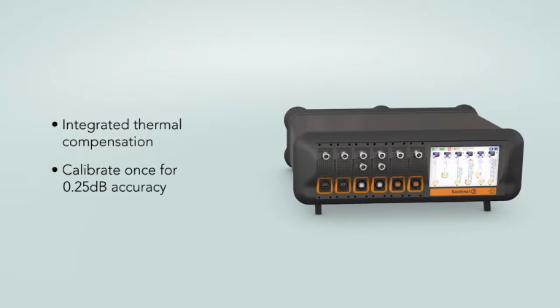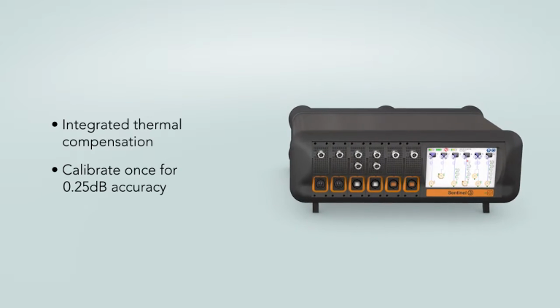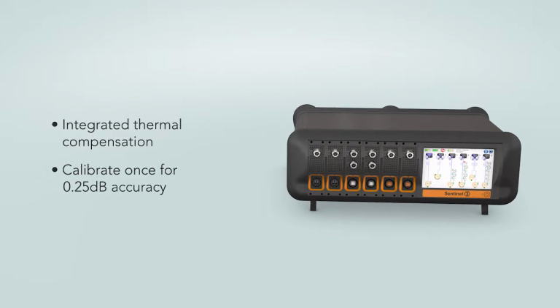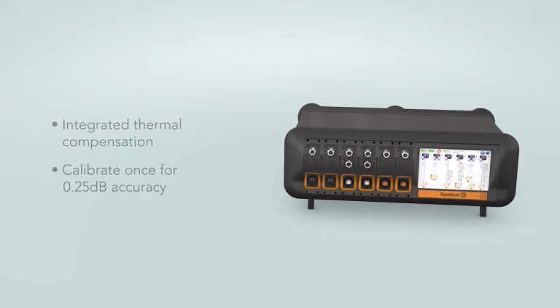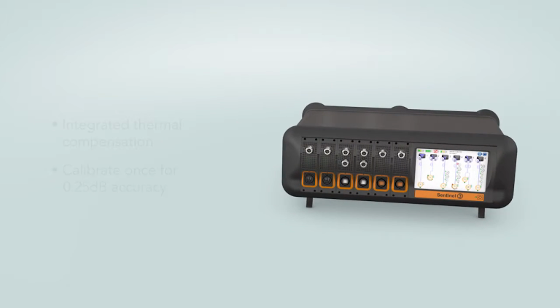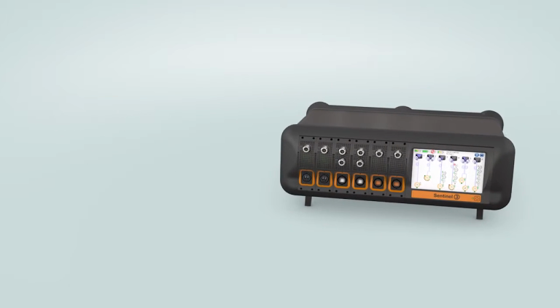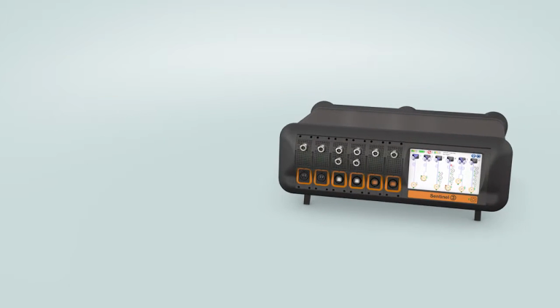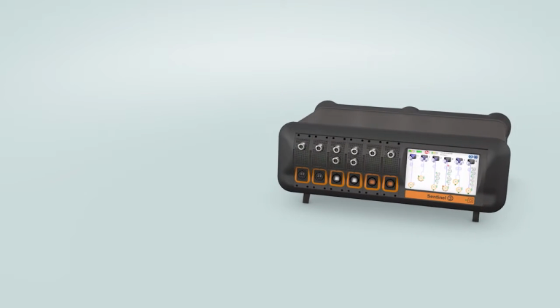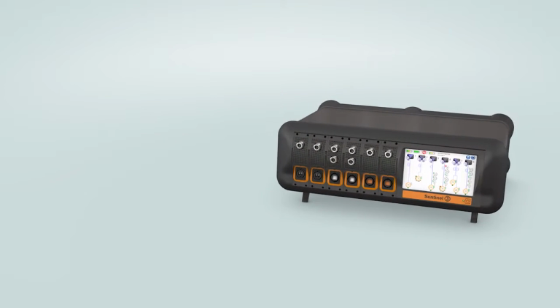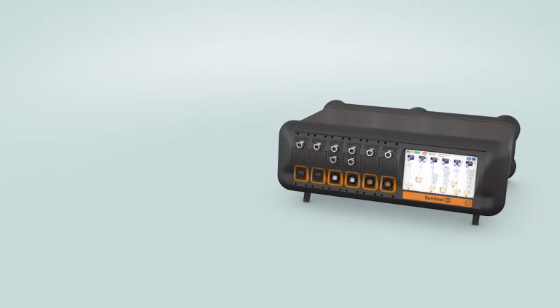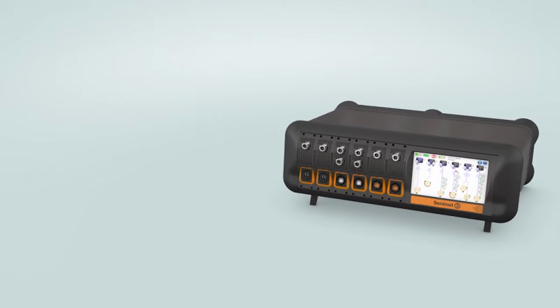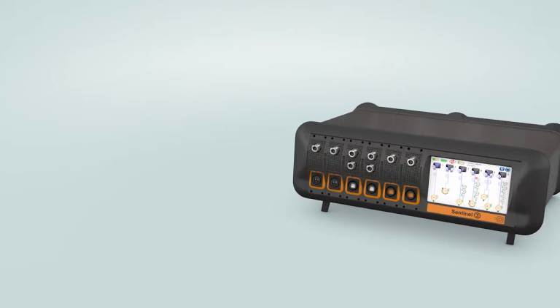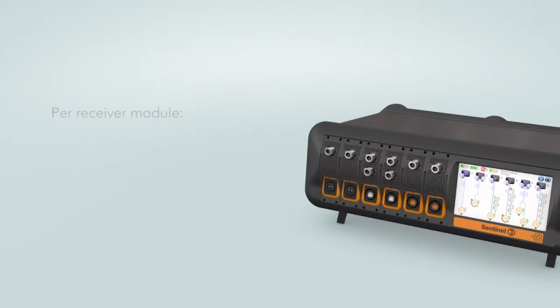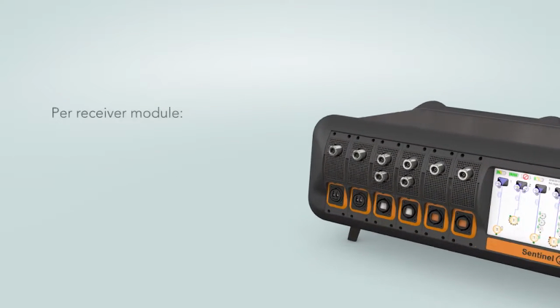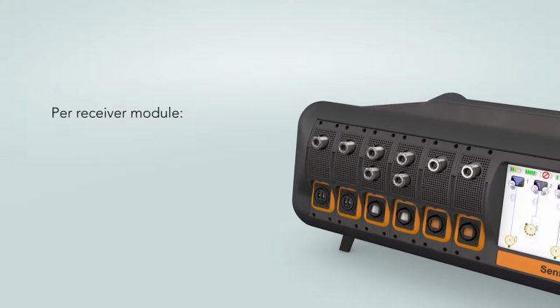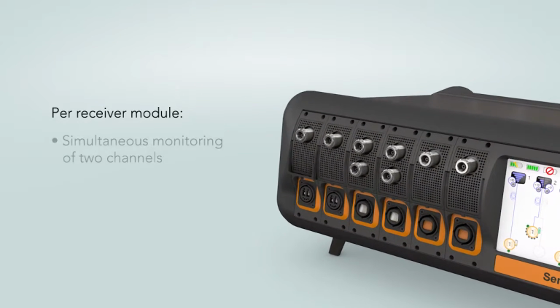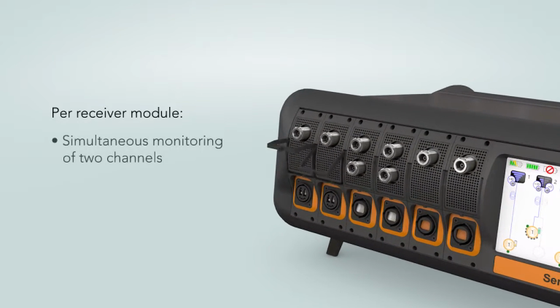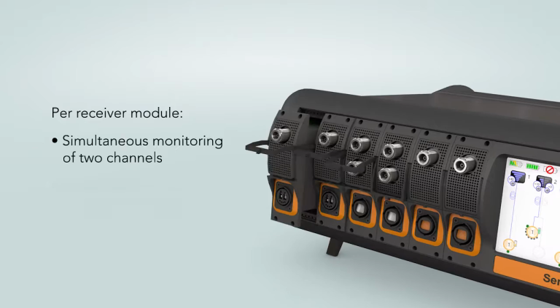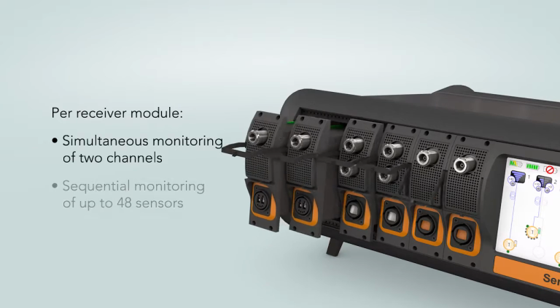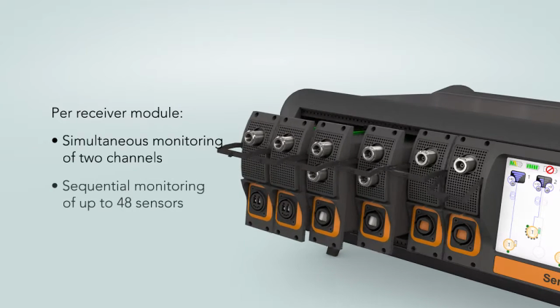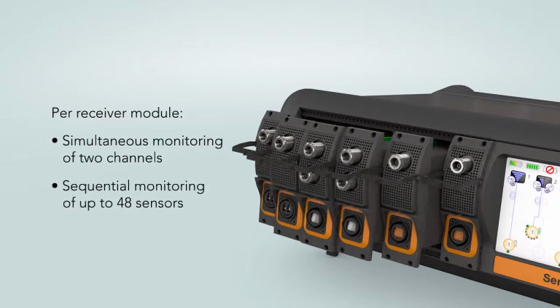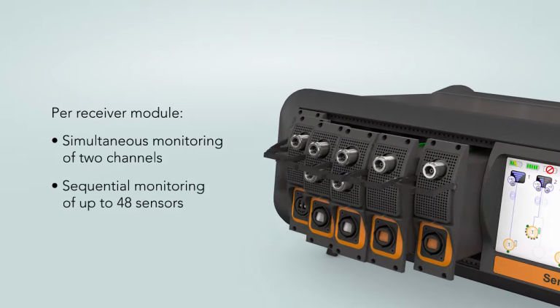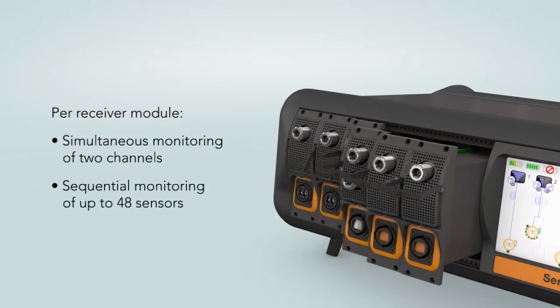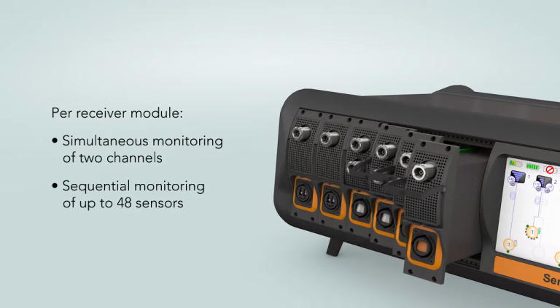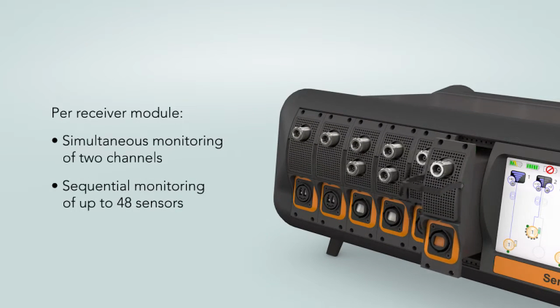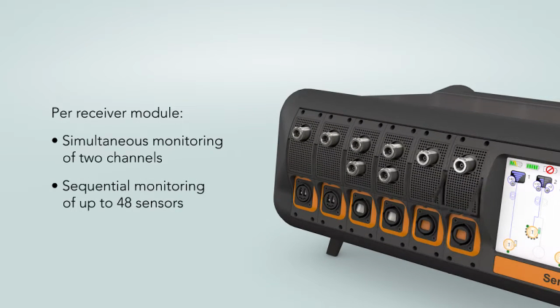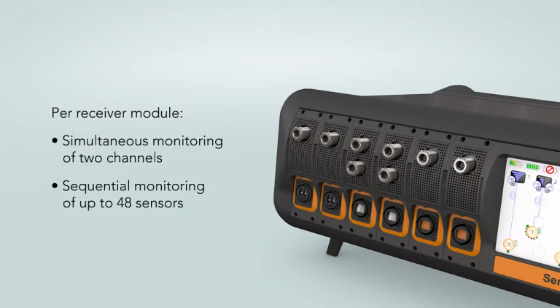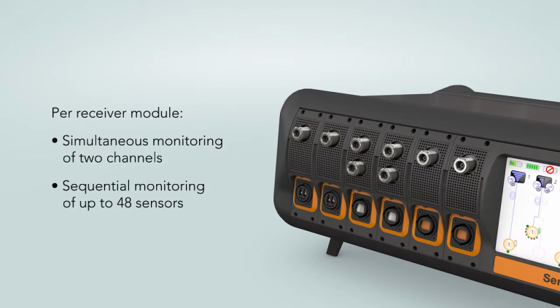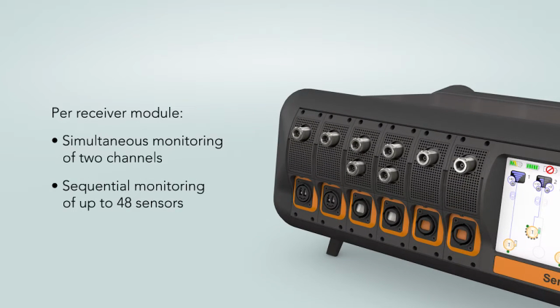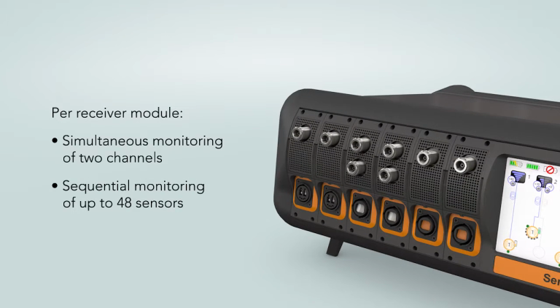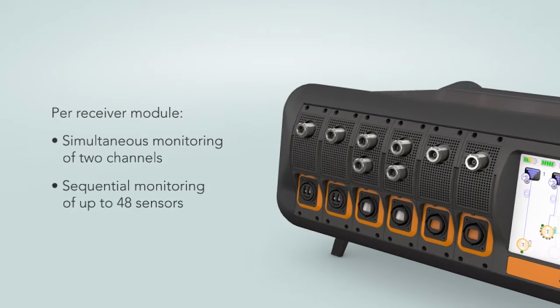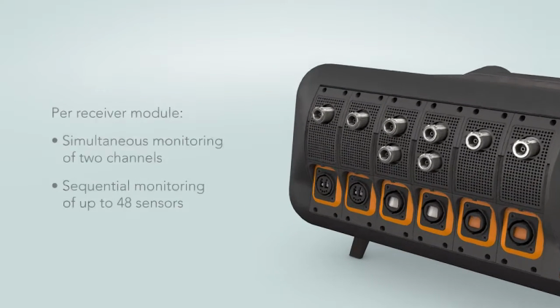The 3U chassis, available in desktop and rack-mounted formats, accepts up to 6 receiver modules. Three receiver designs are available.